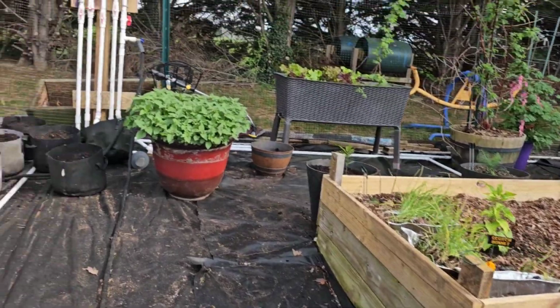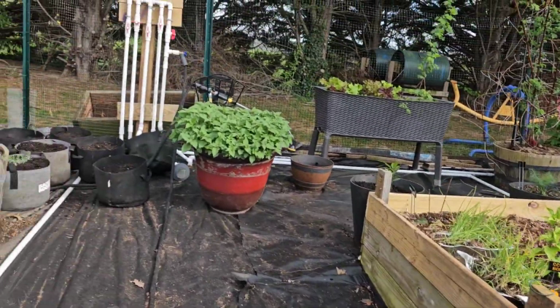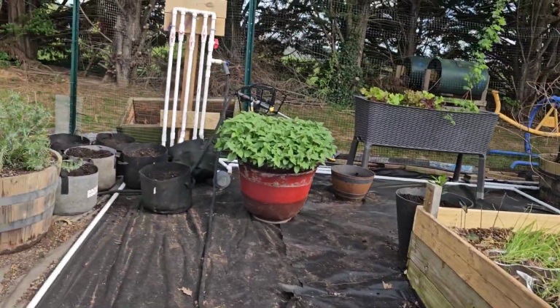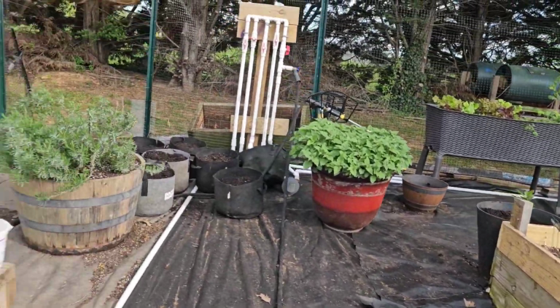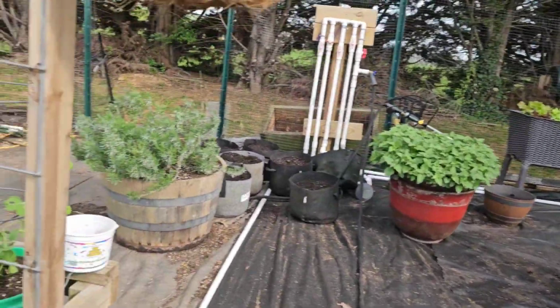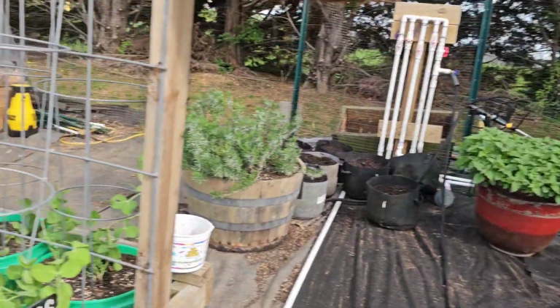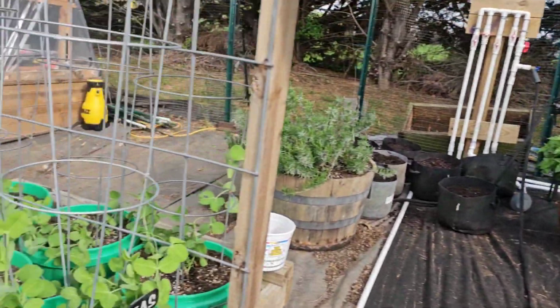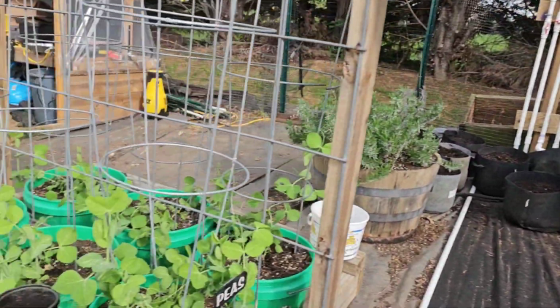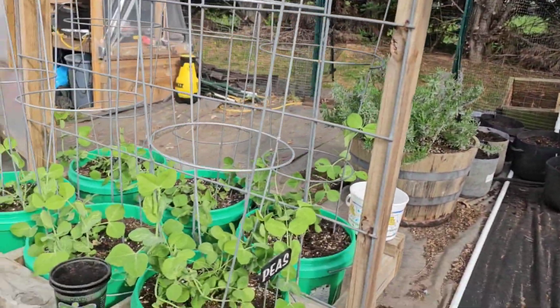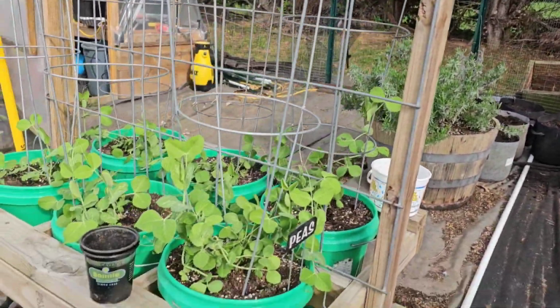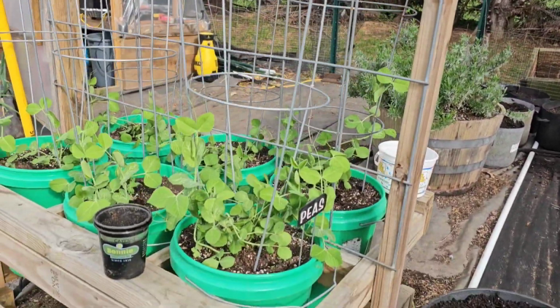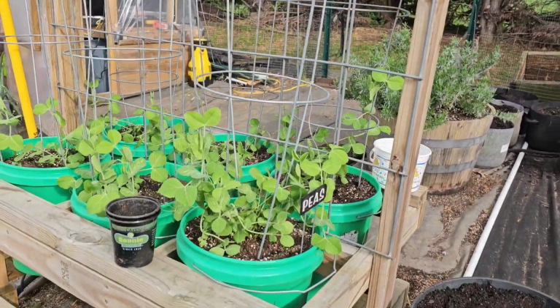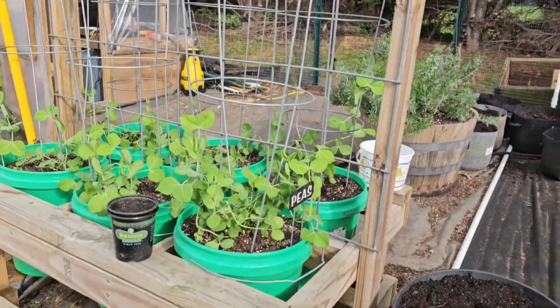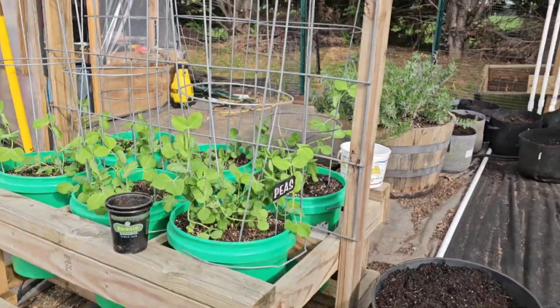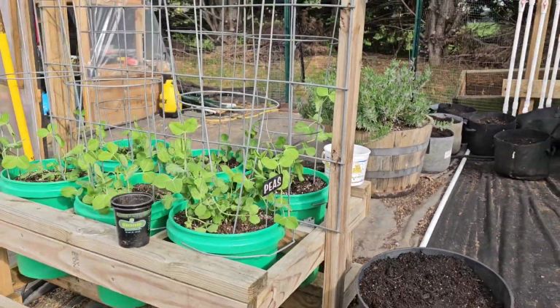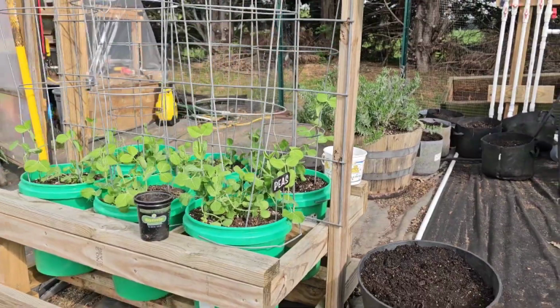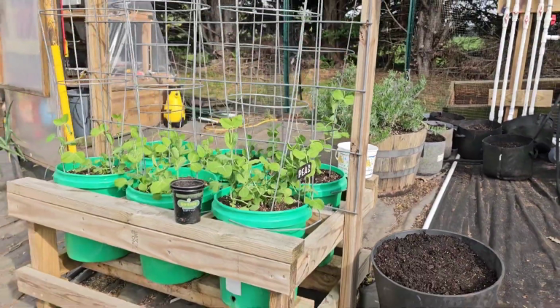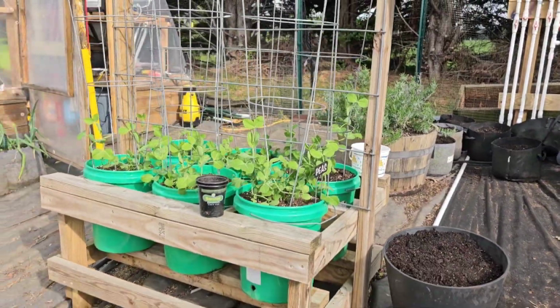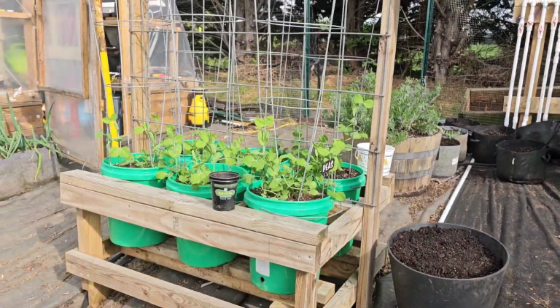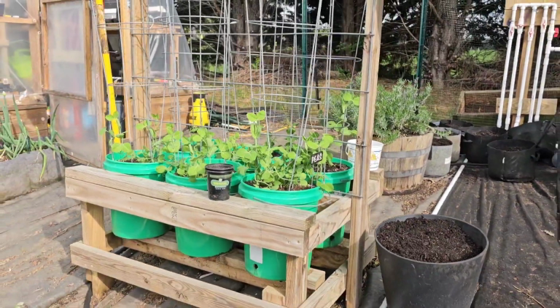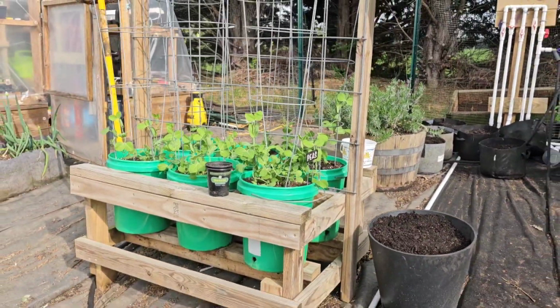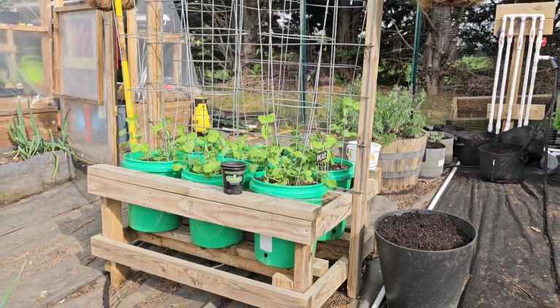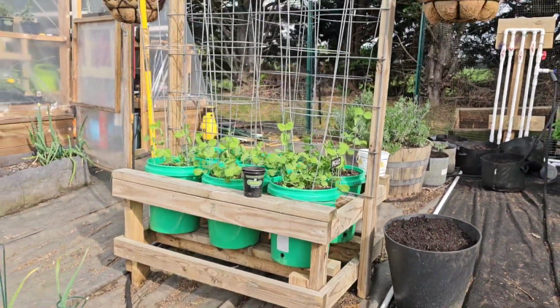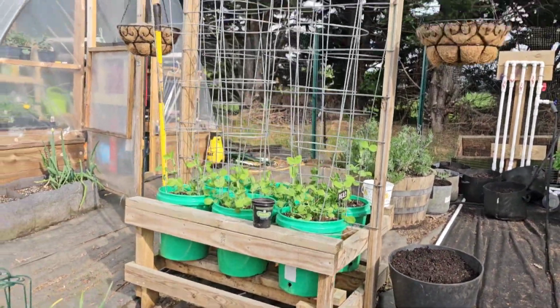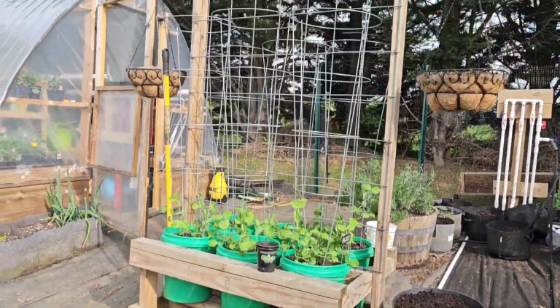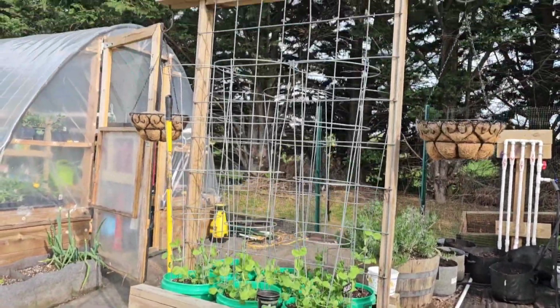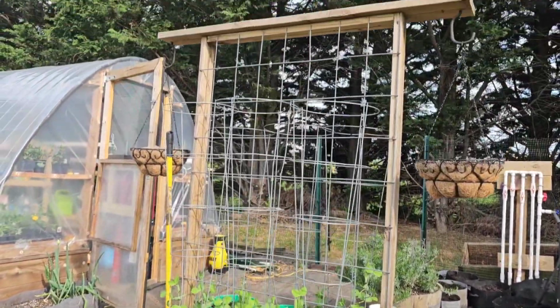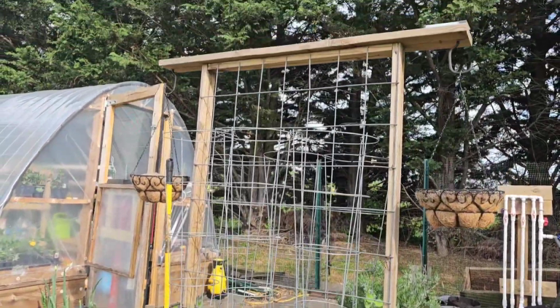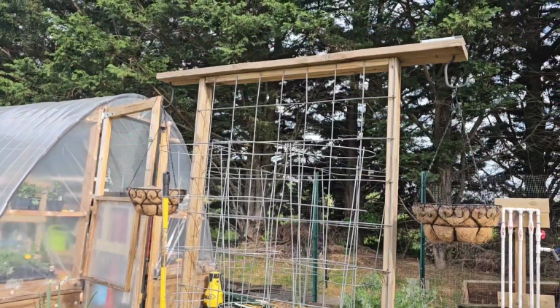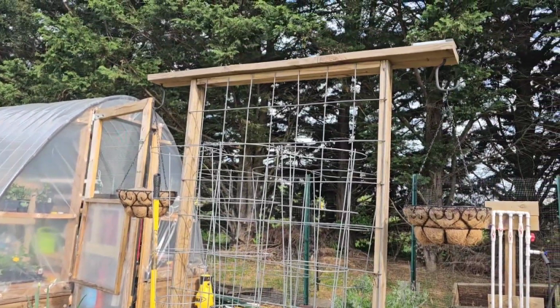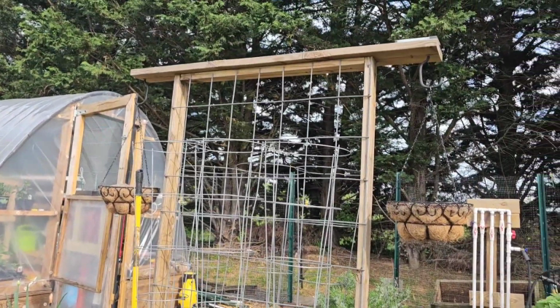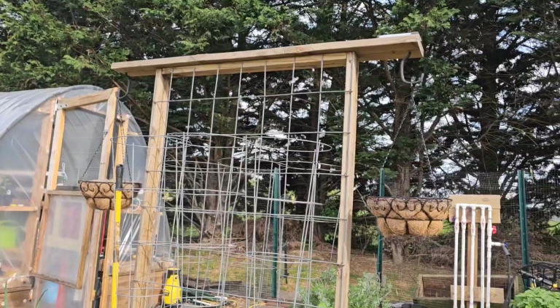This is my bucket trellis bucket garden trellis — you can see what's going on there.